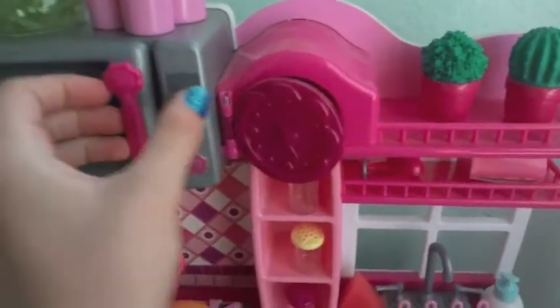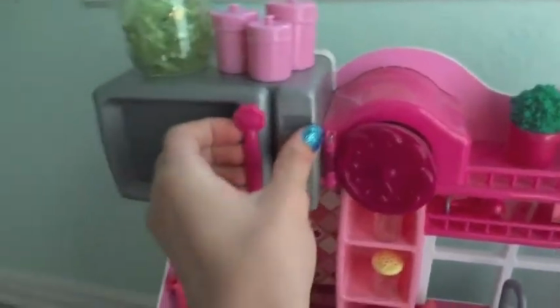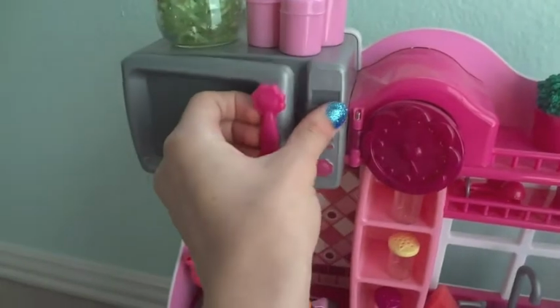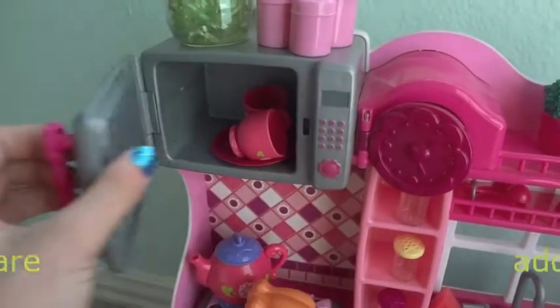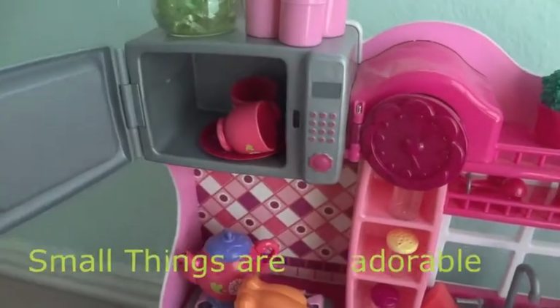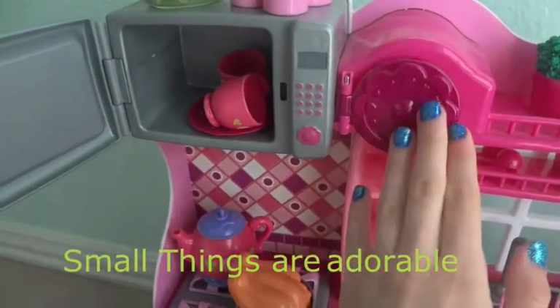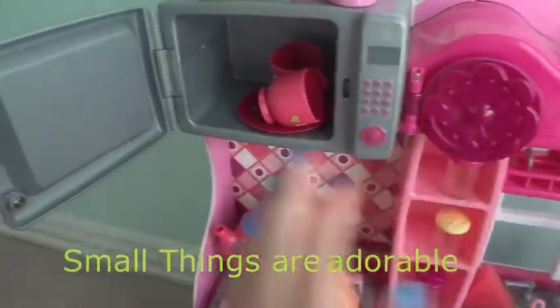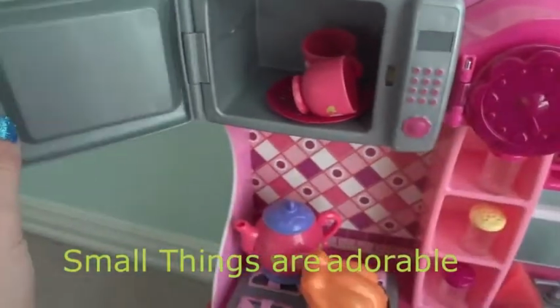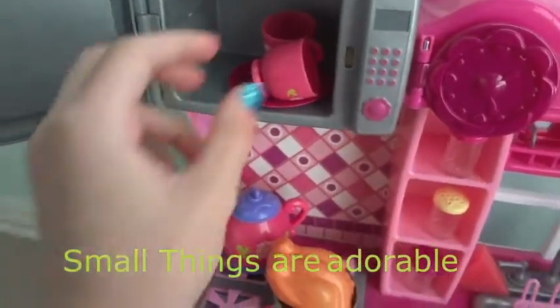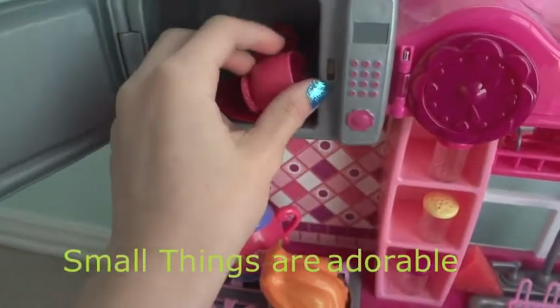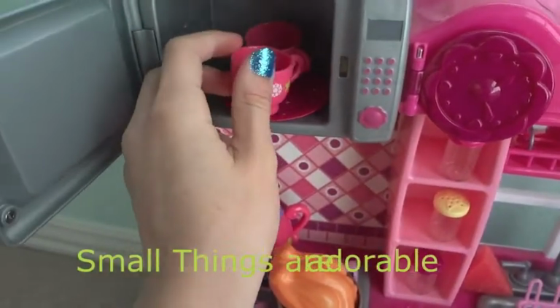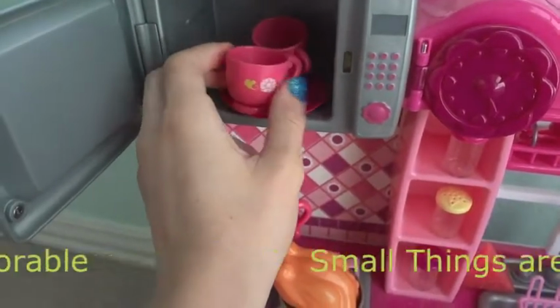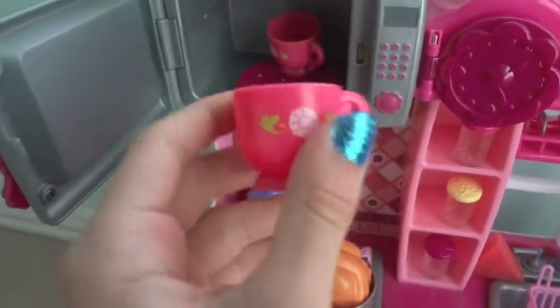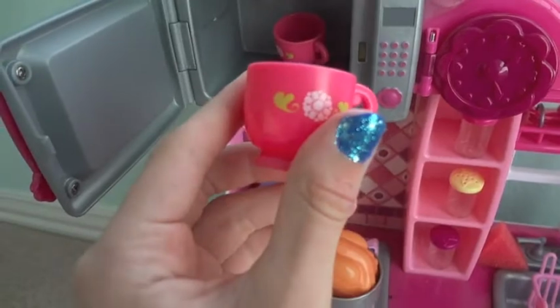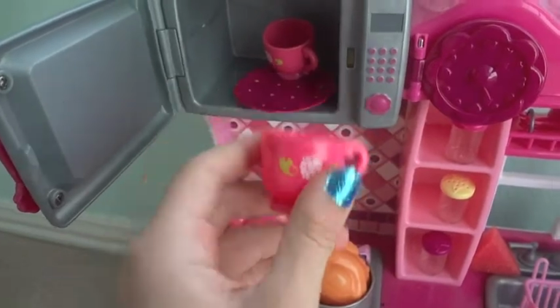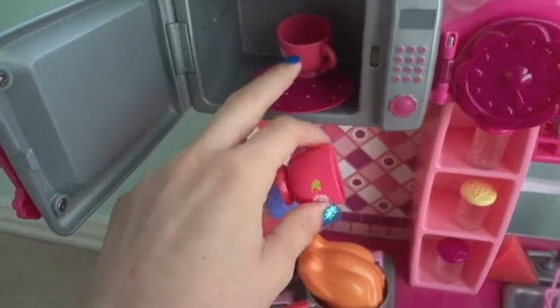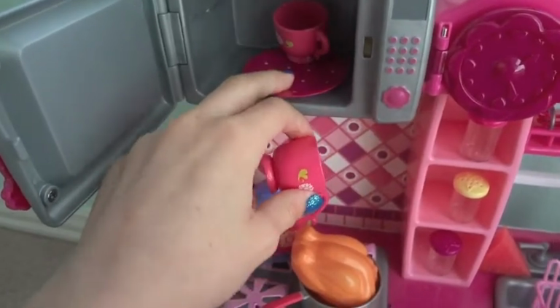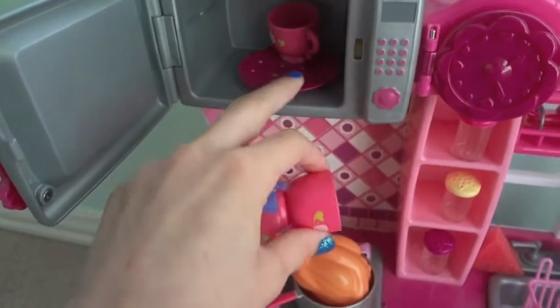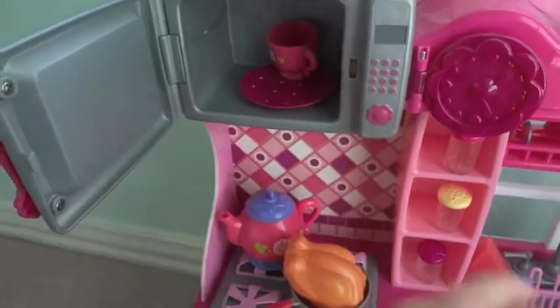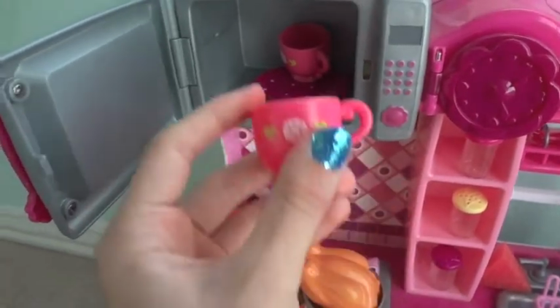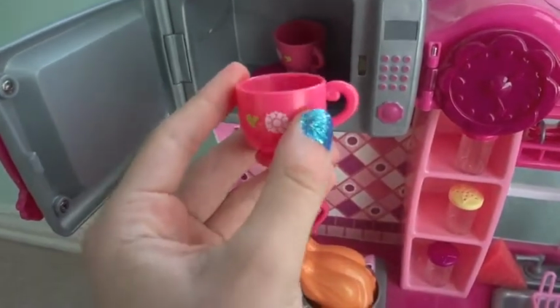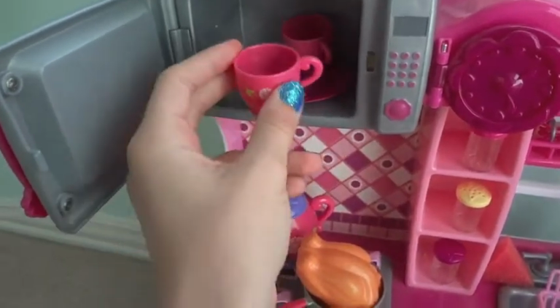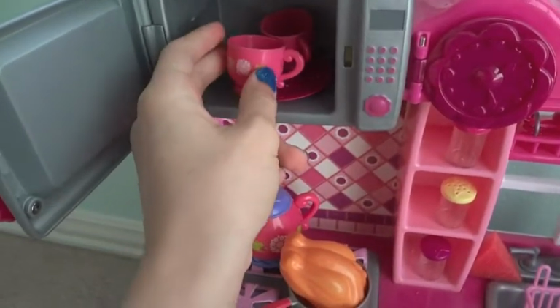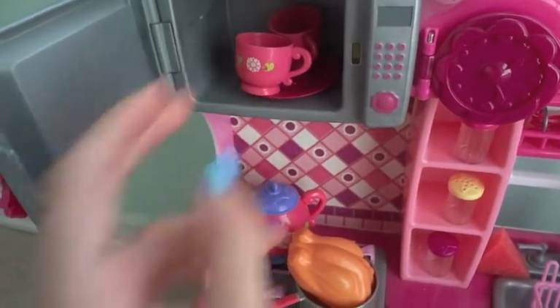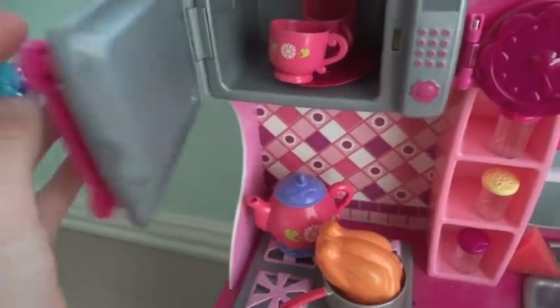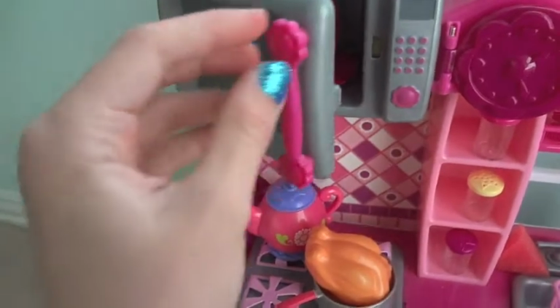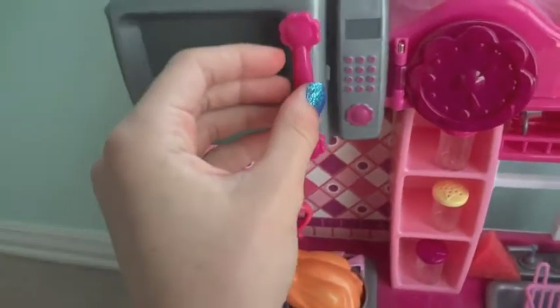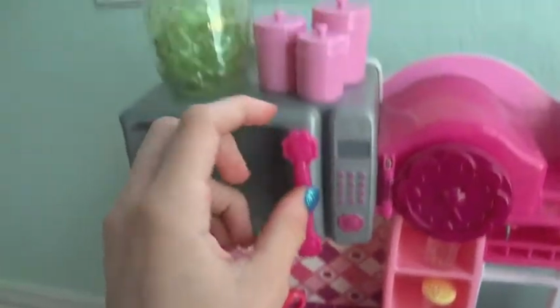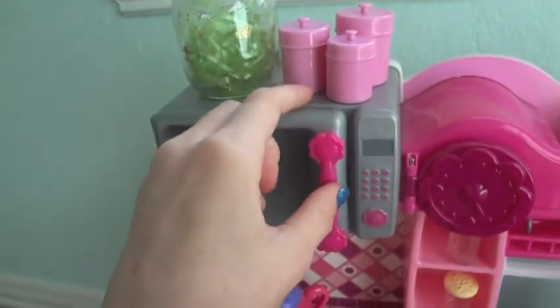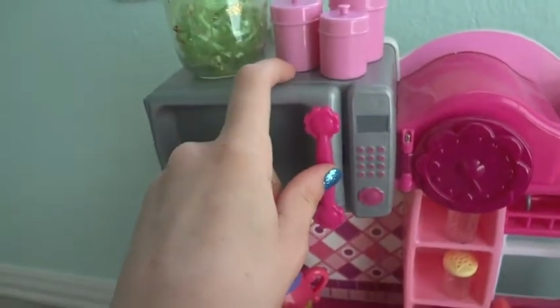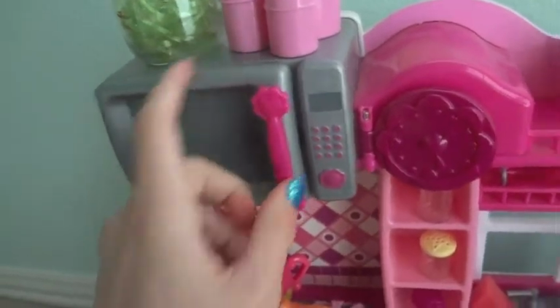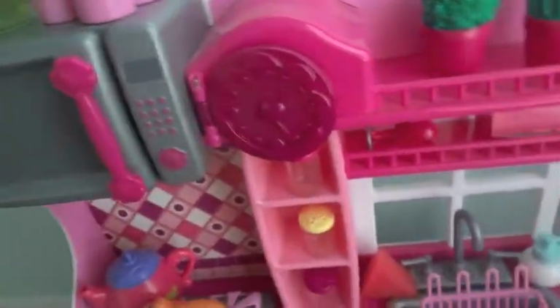In this little microwave, which is really adorable, I have some tea cups from the tea set with a plate from the kitchen set. I keep them in there just in case the dolls want some tea to heat up, or coffee.